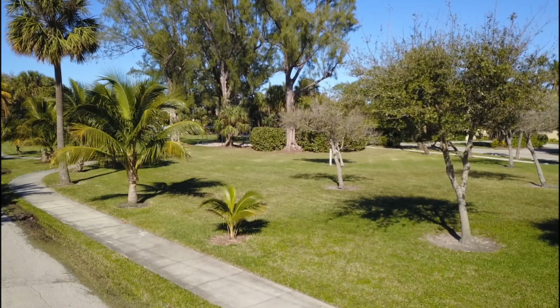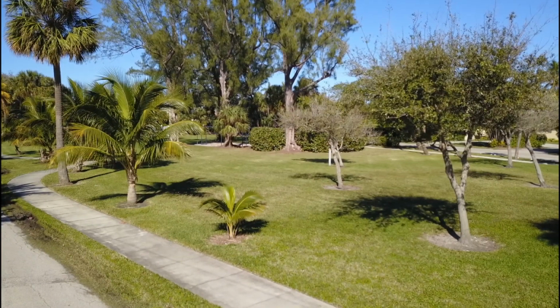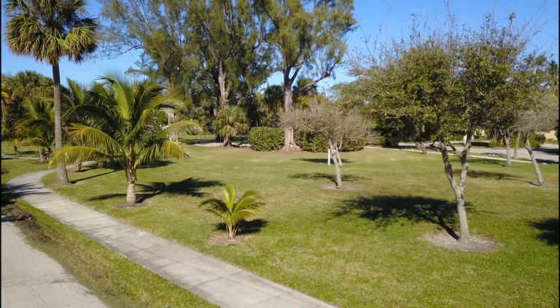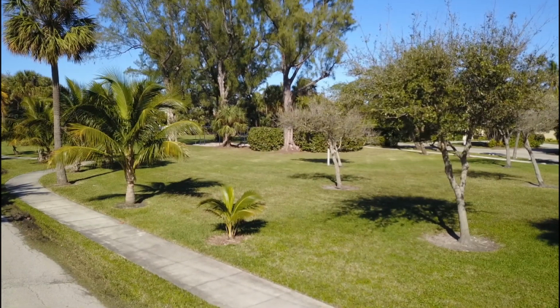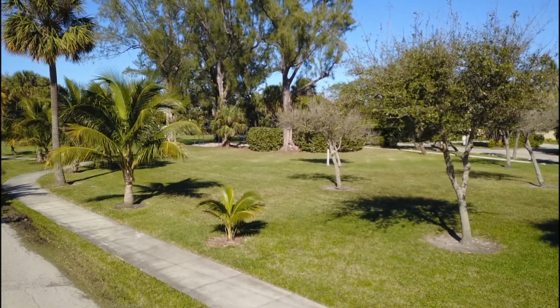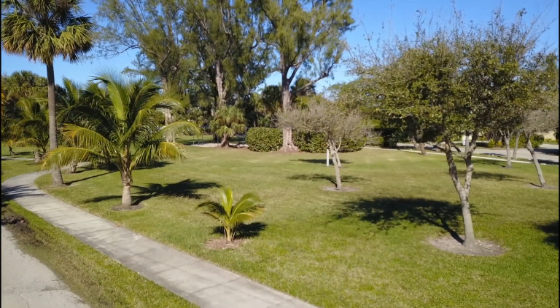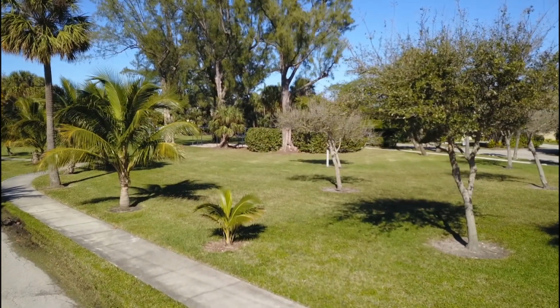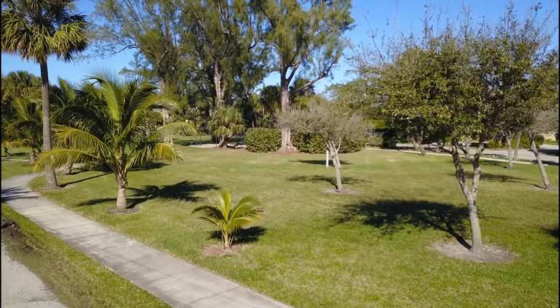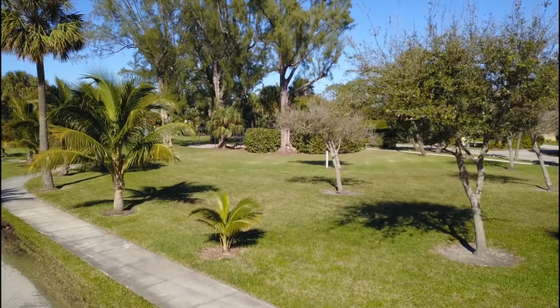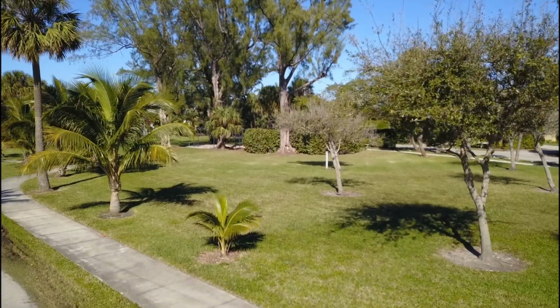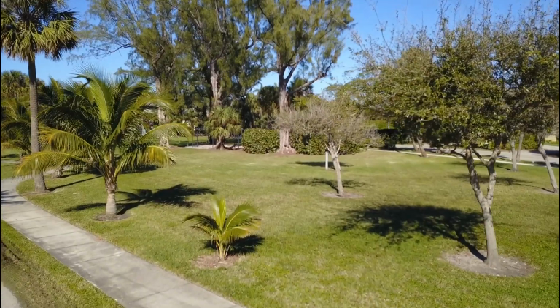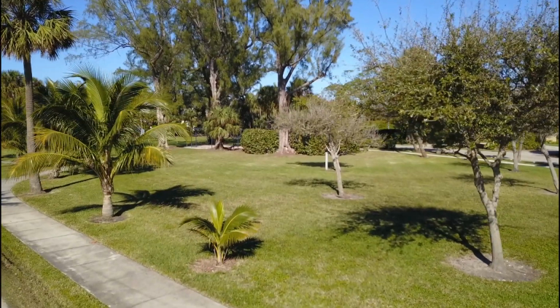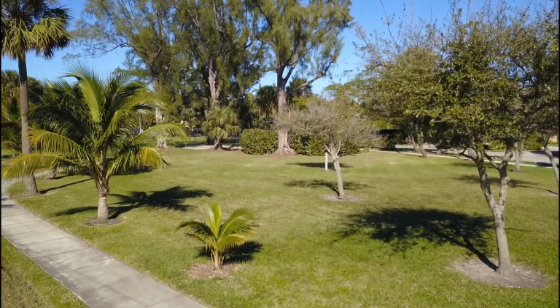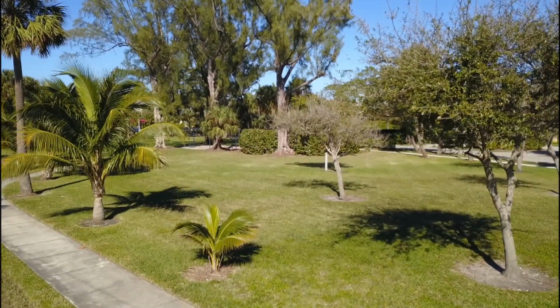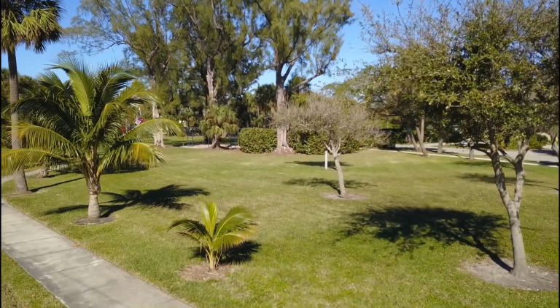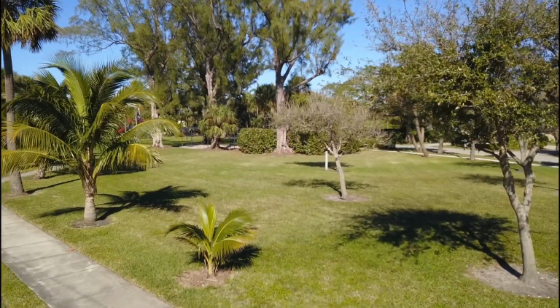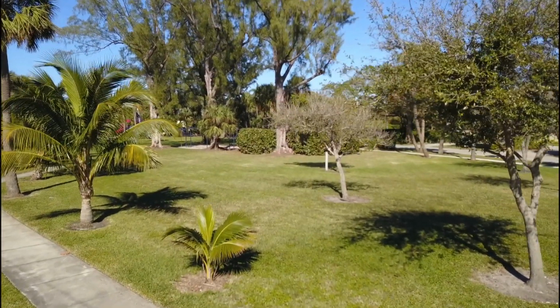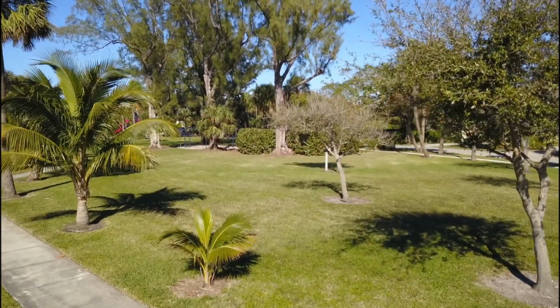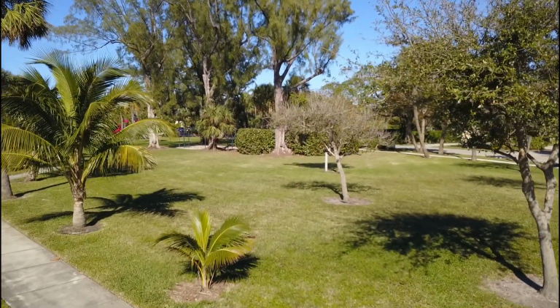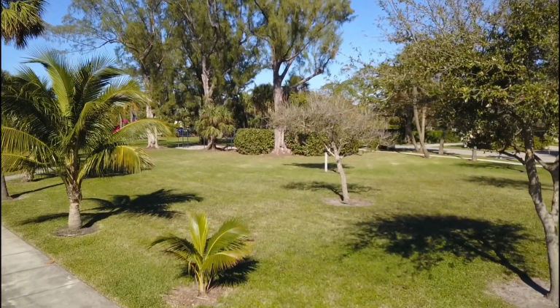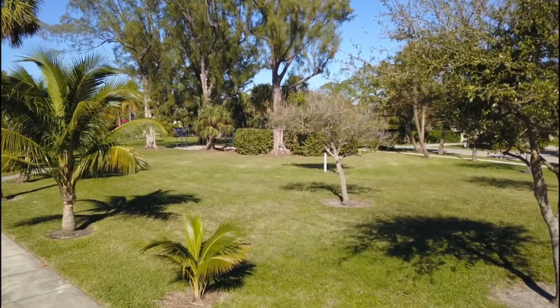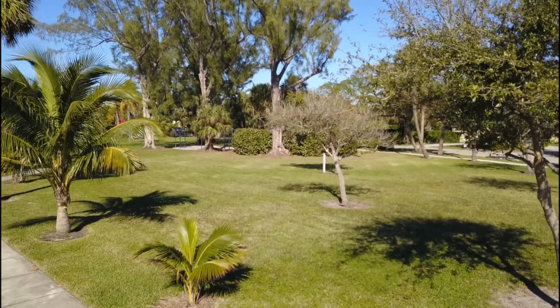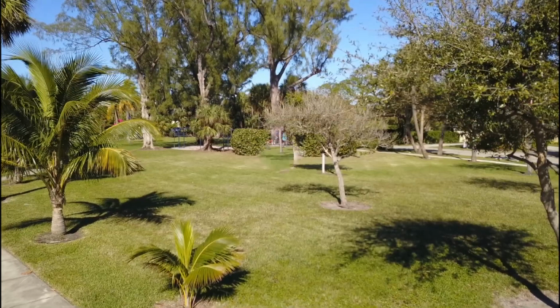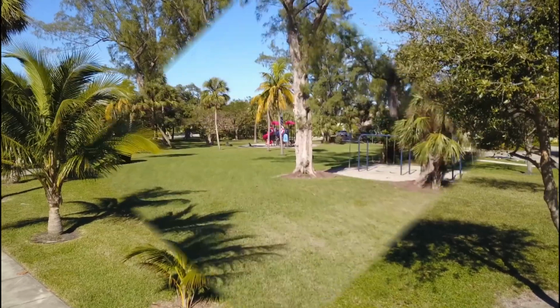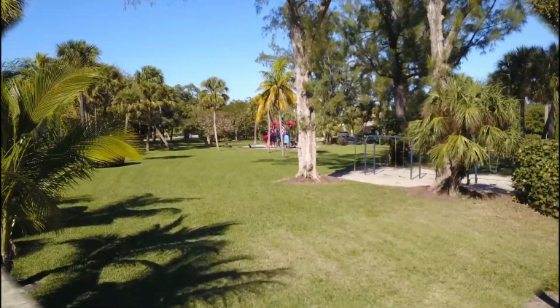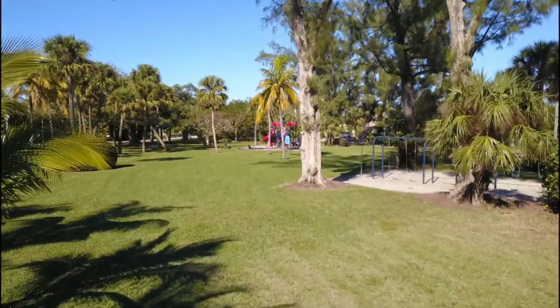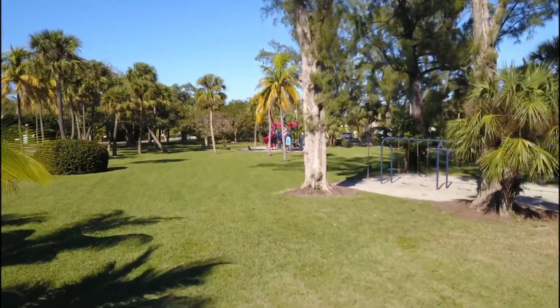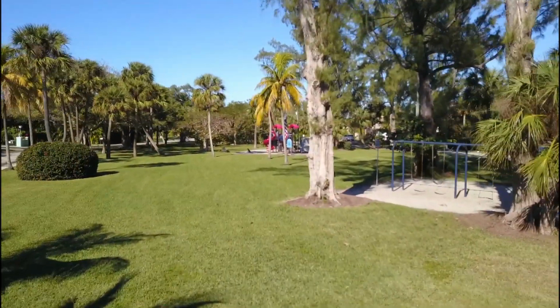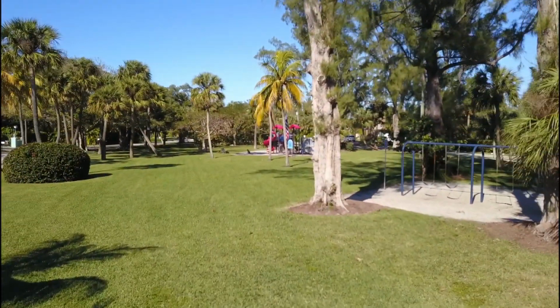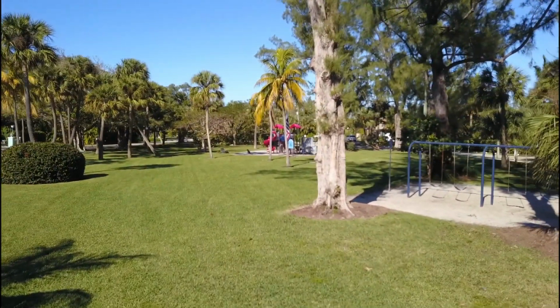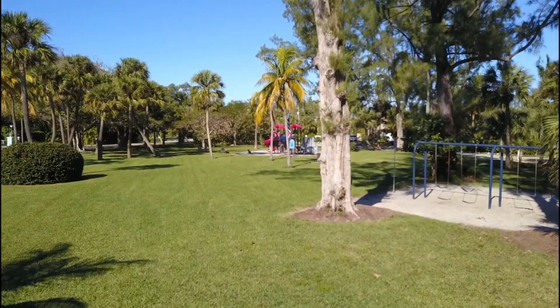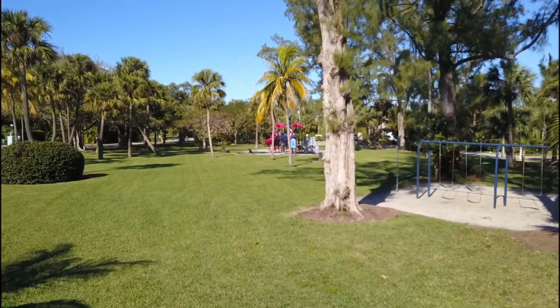So it makes it real pretty. There's no neighbor in front of you — it makes your property feel like it's even larger. And then just a short walk, they have swings and a little playground area, so you can't beat it.